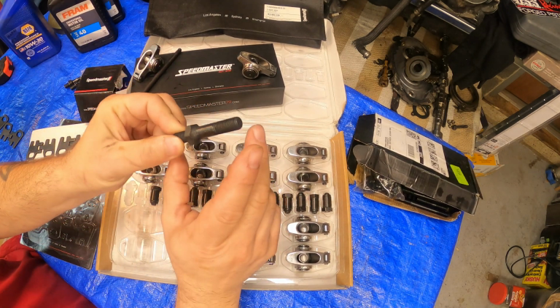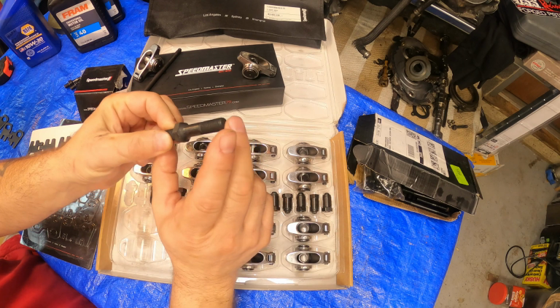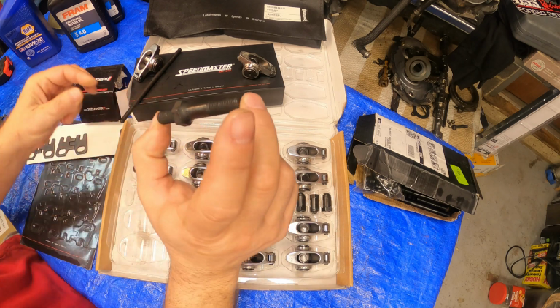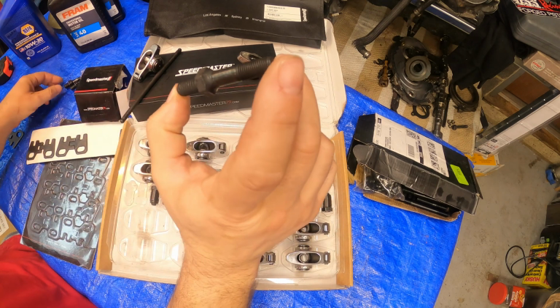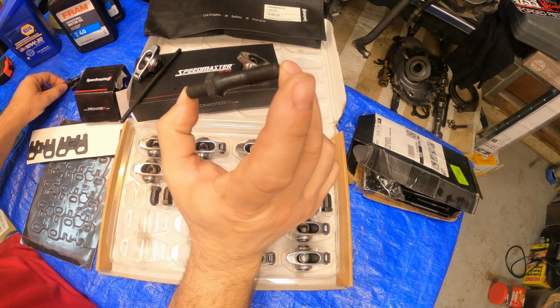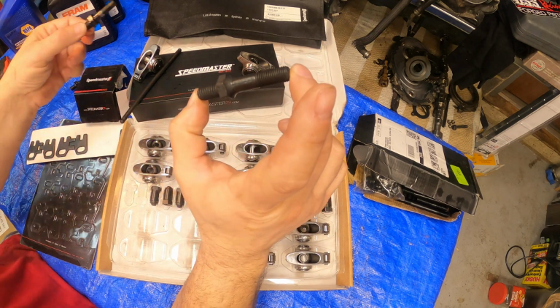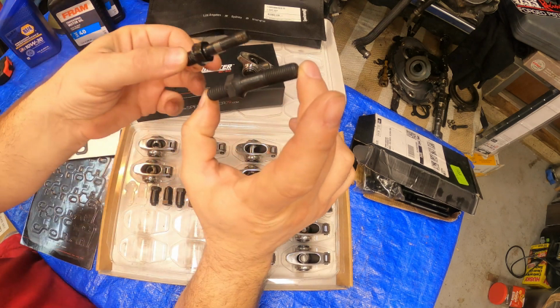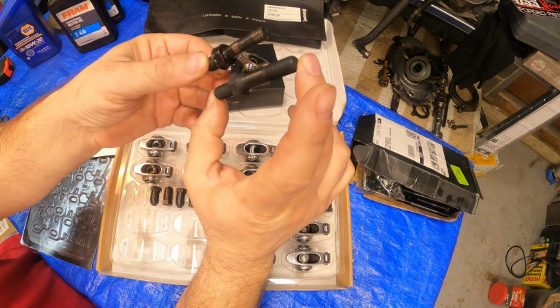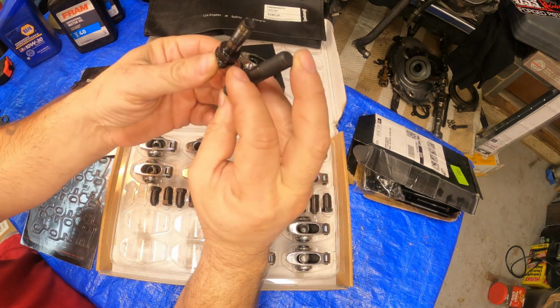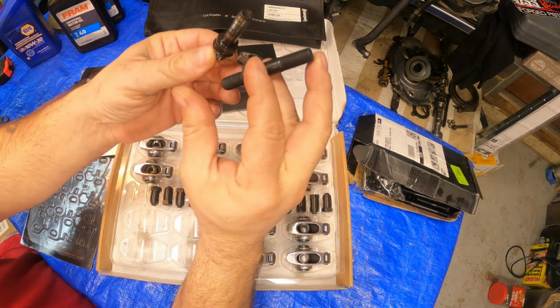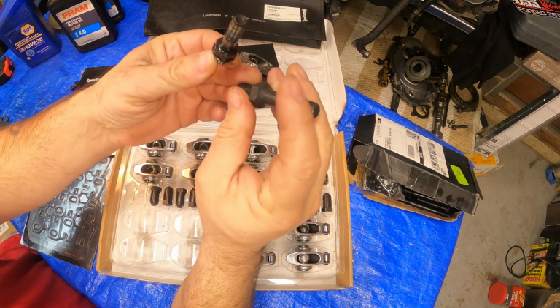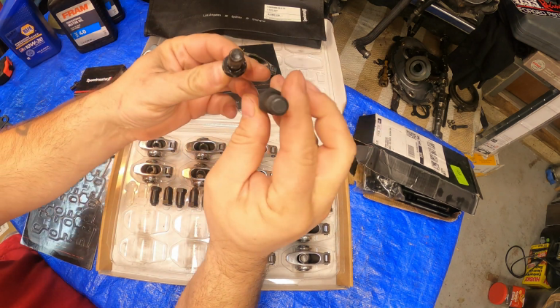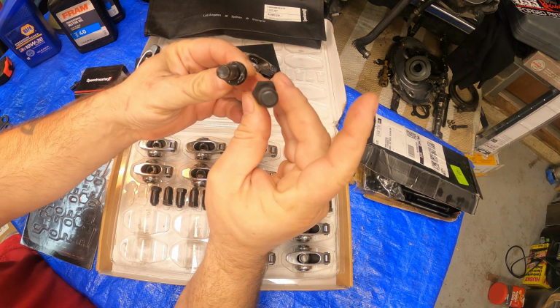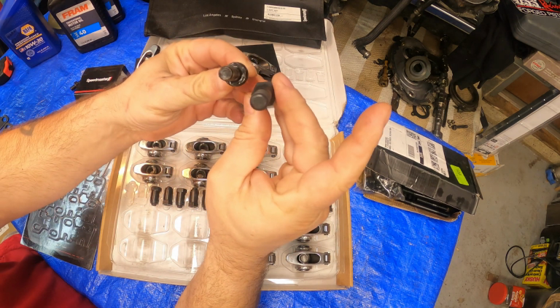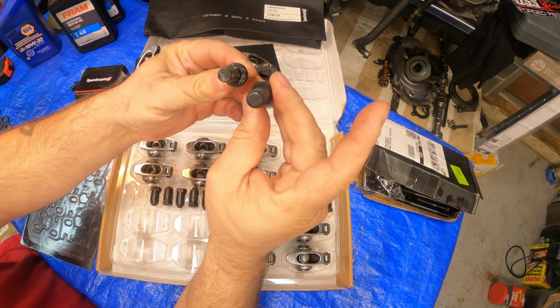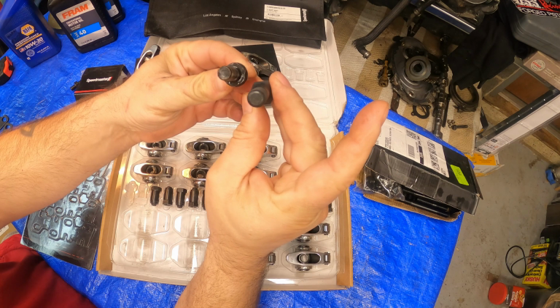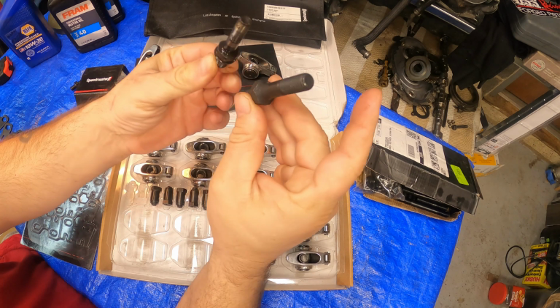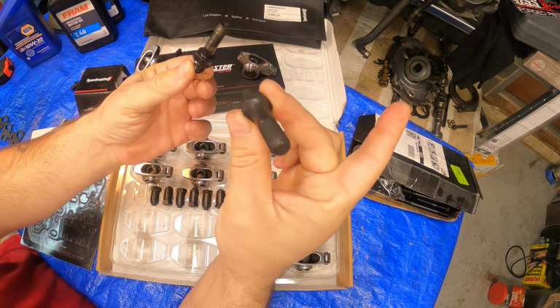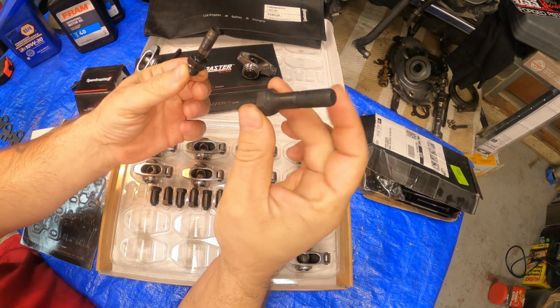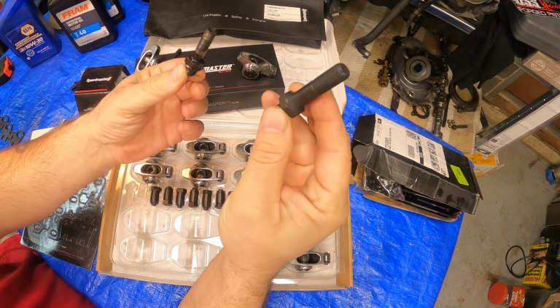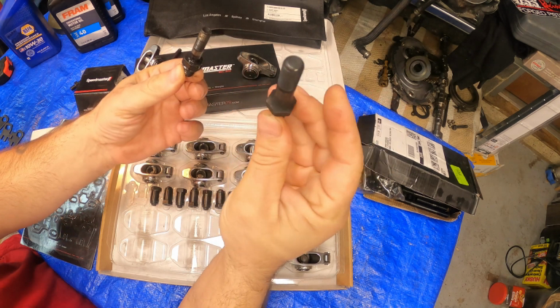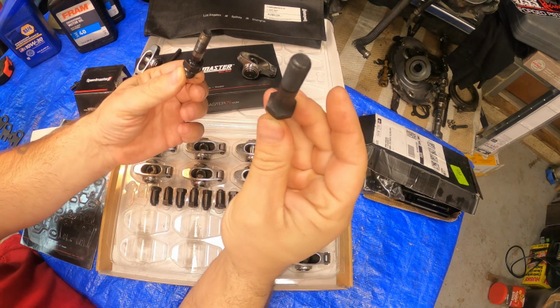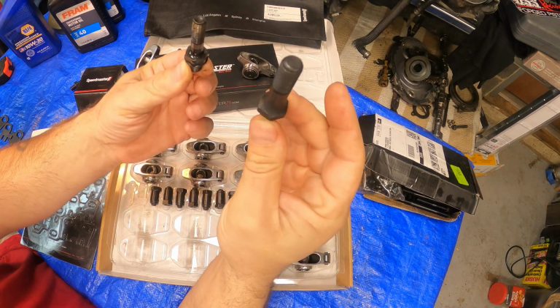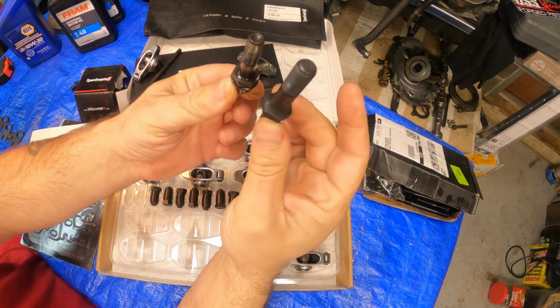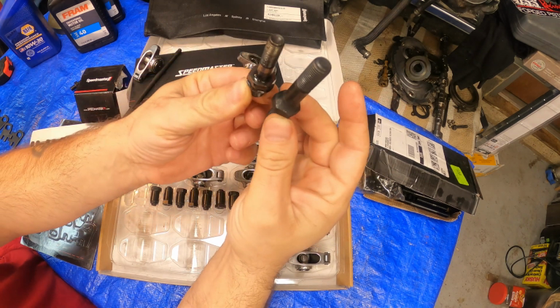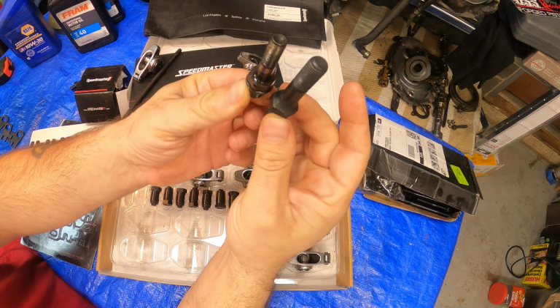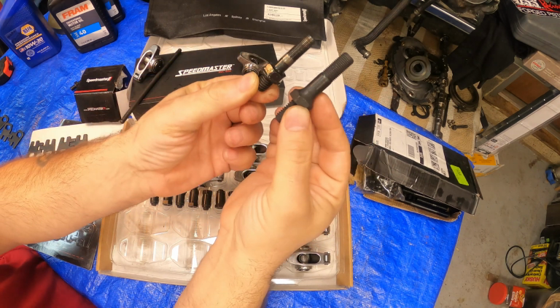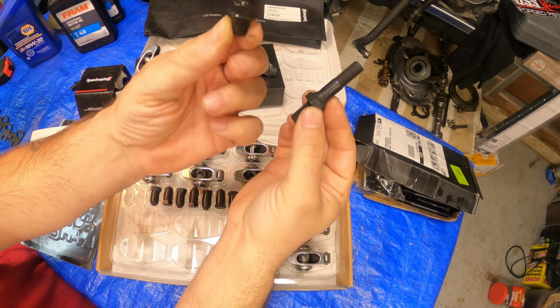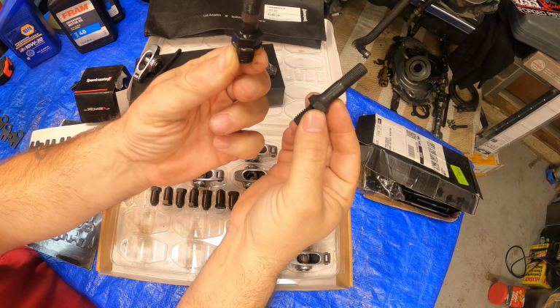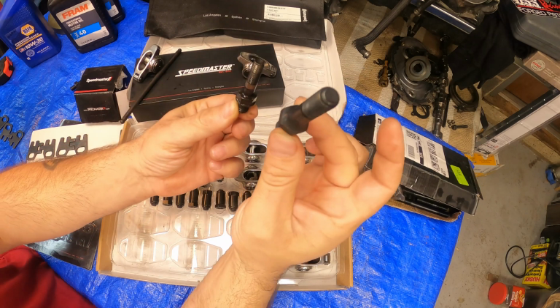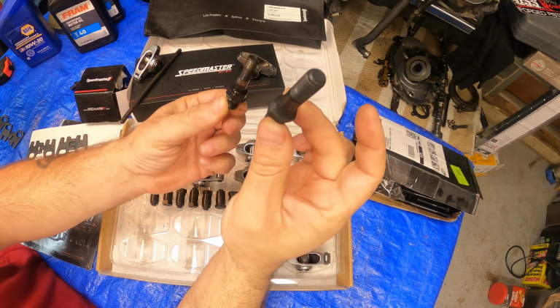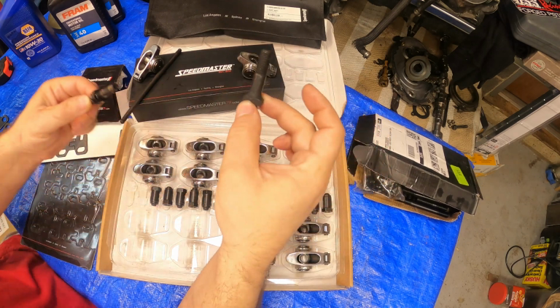Upgrading to a 7/16 stud over the 3/8 - look at the massive difference on that. This is why they always recommend going to a 7/16 stud. Look at that: factory versus aftermarket.